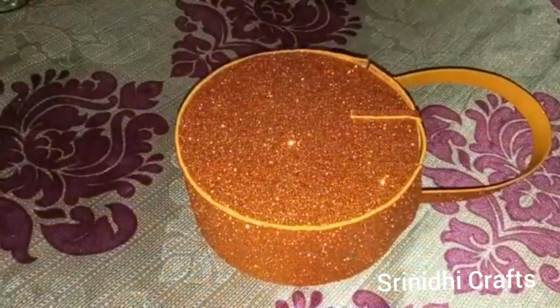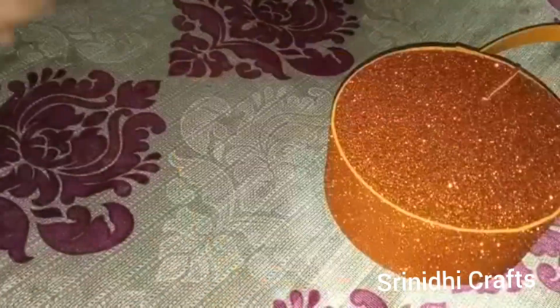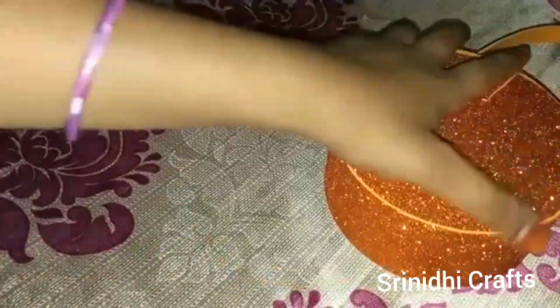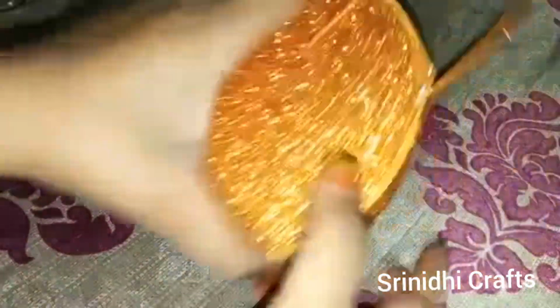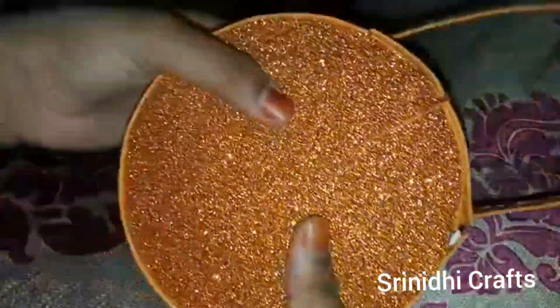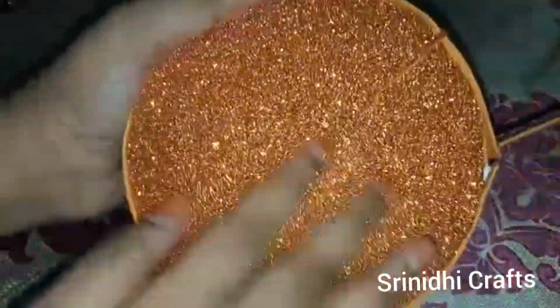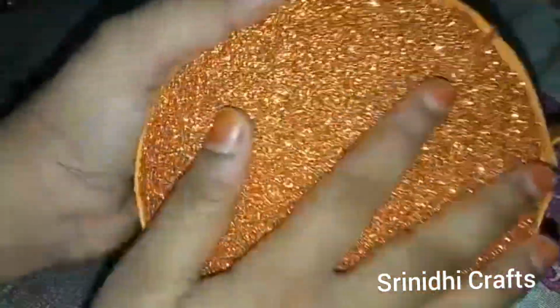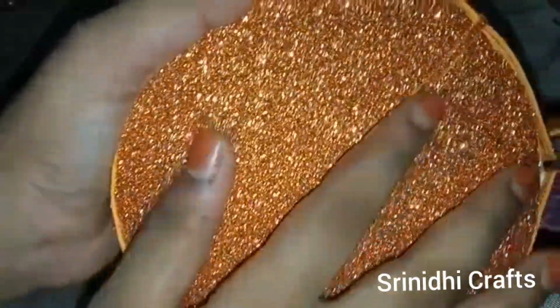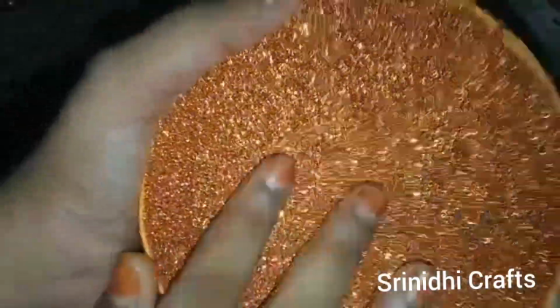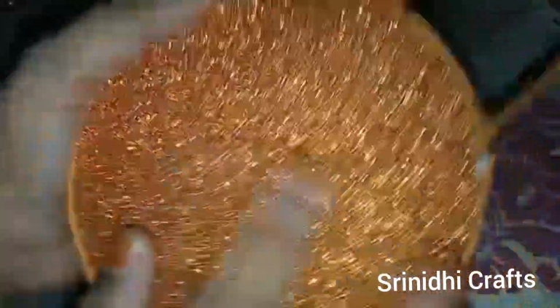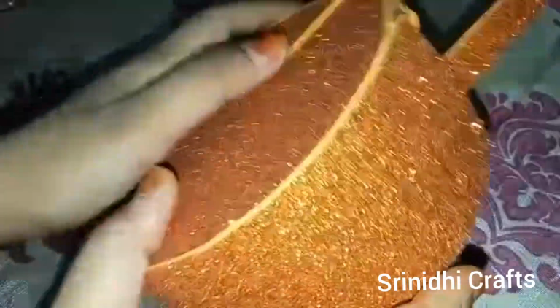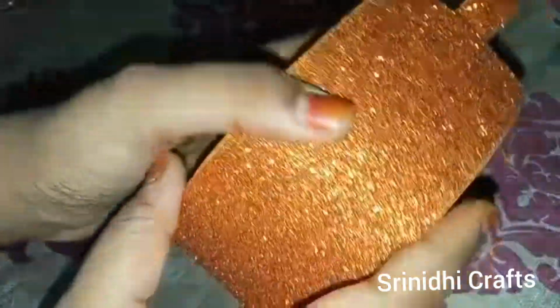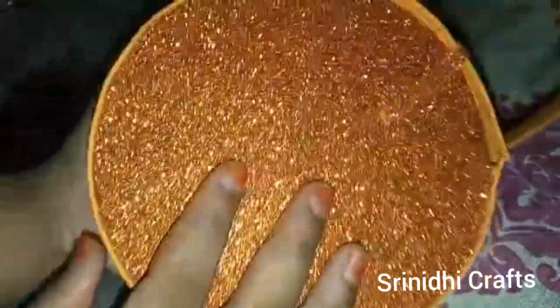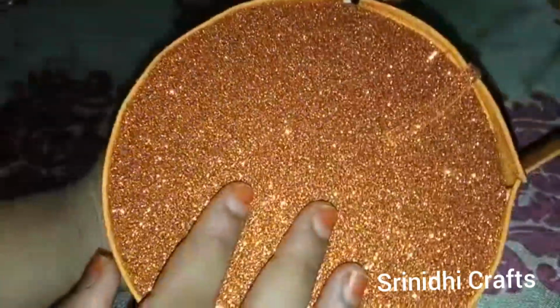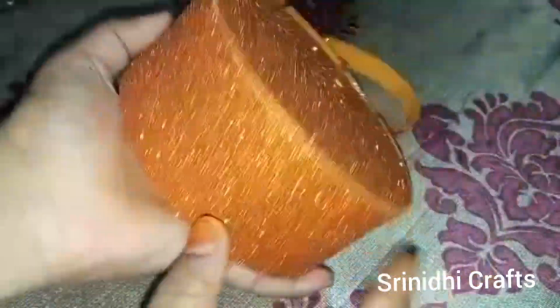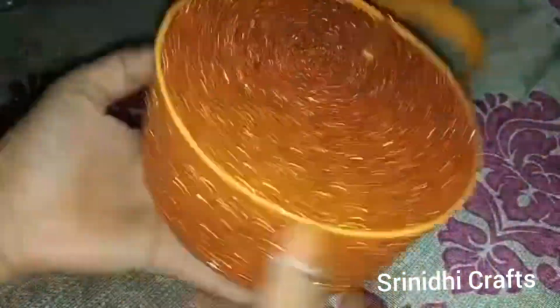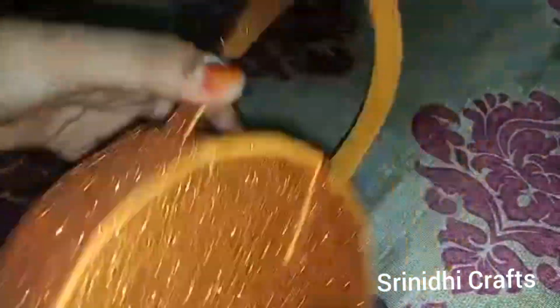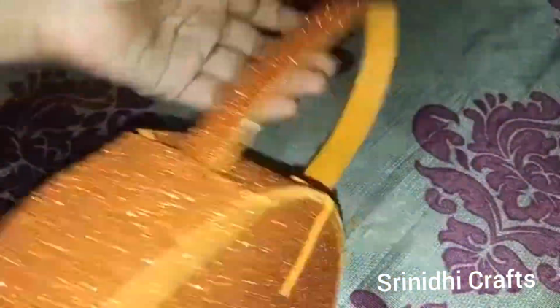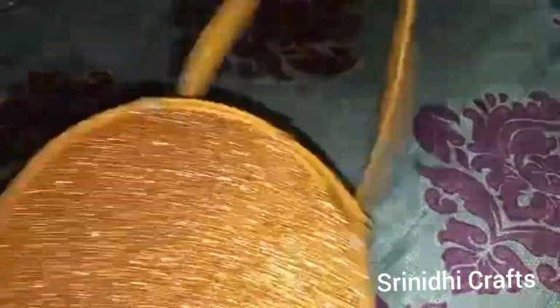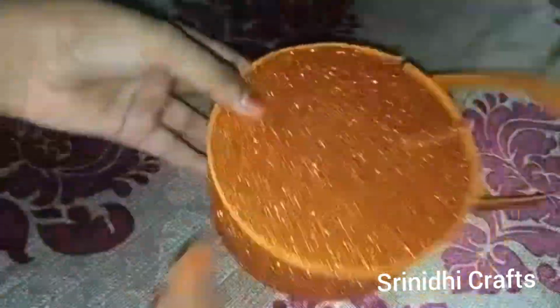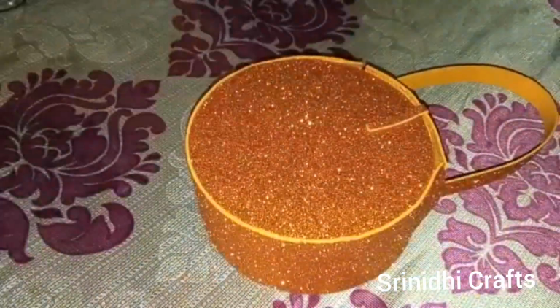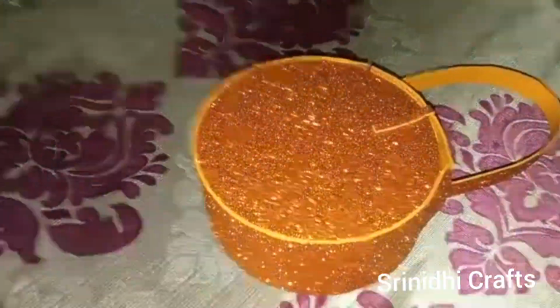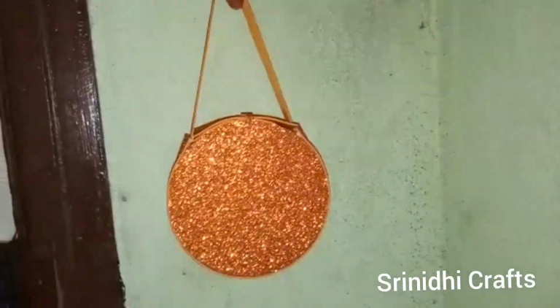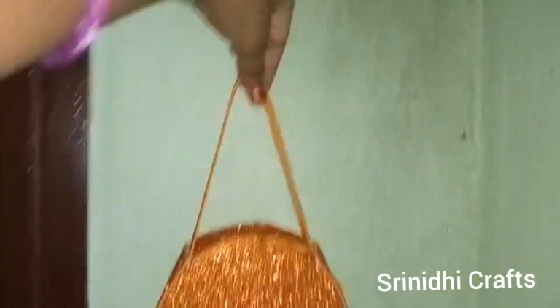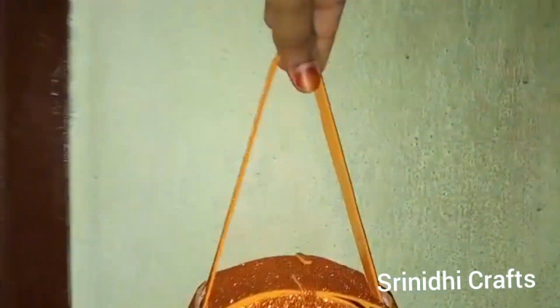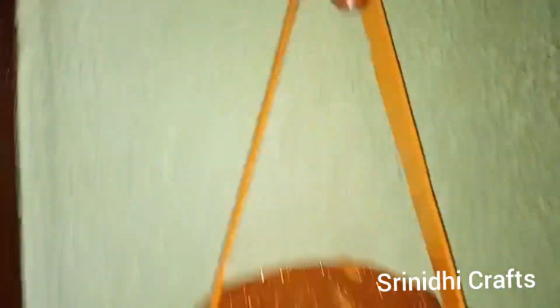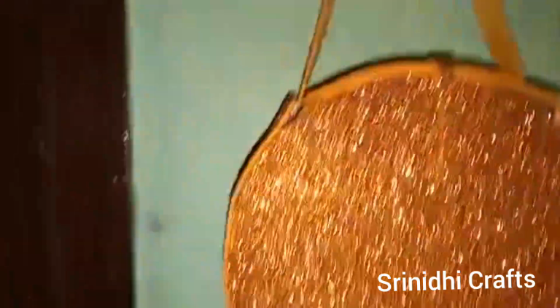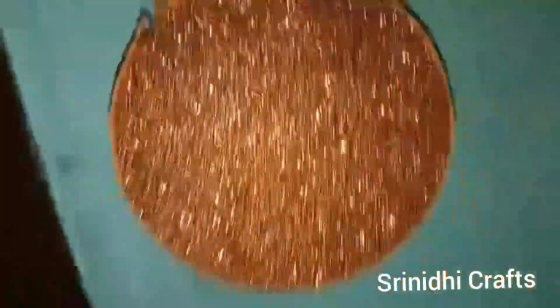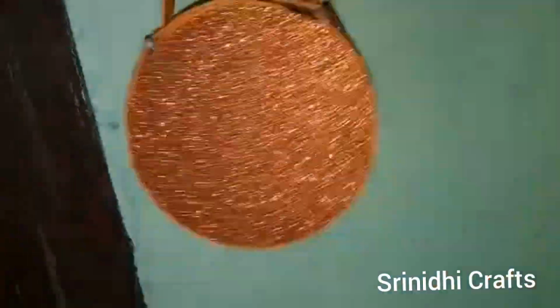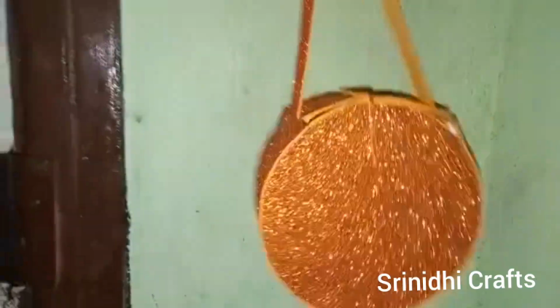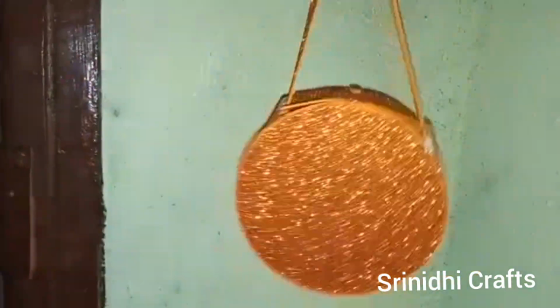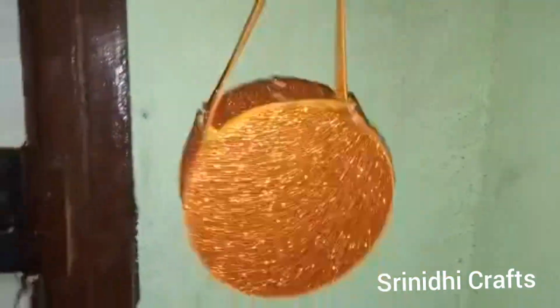The materials used for this homemade purse are: glitter paper, gum, empty CDs, and yellow color paper.